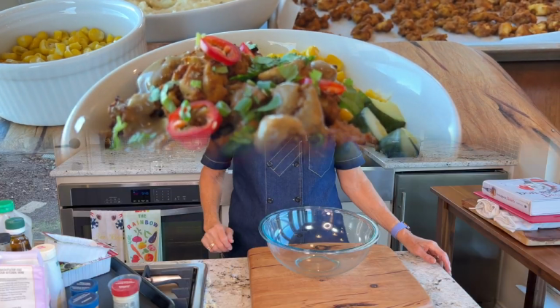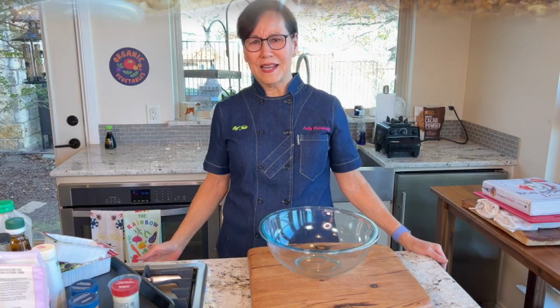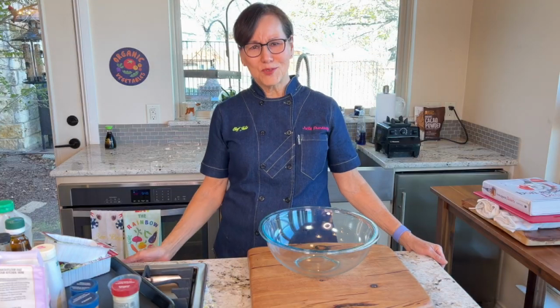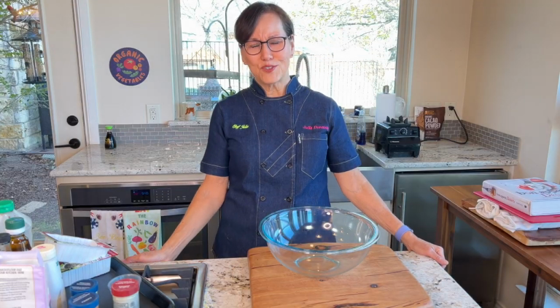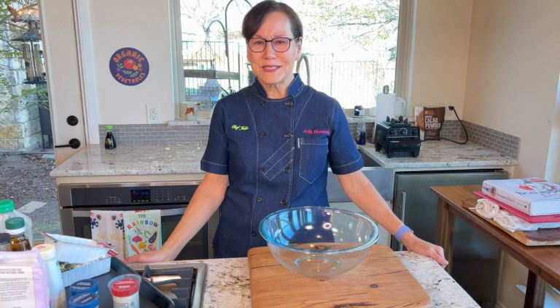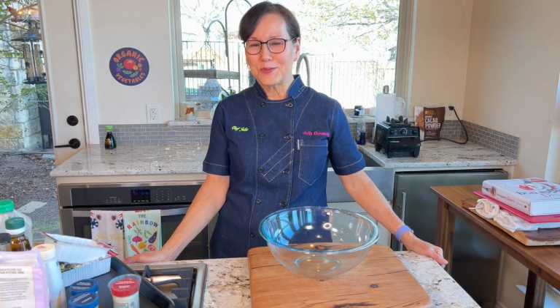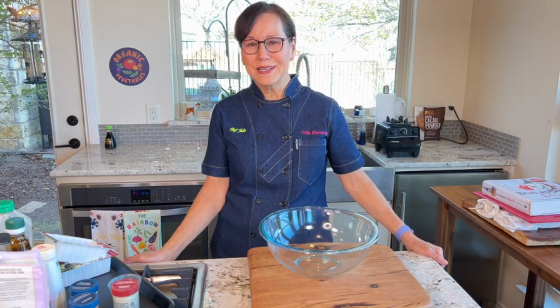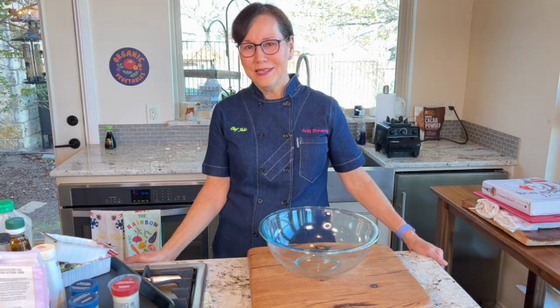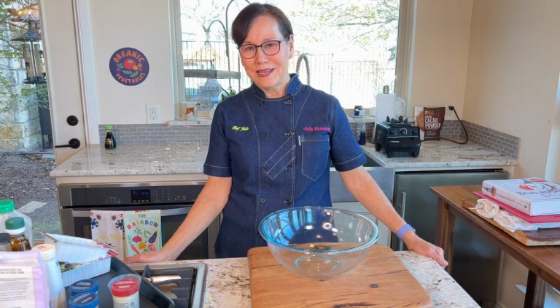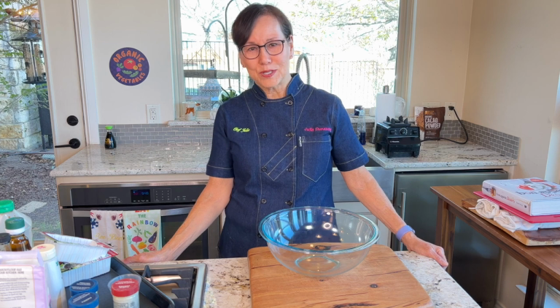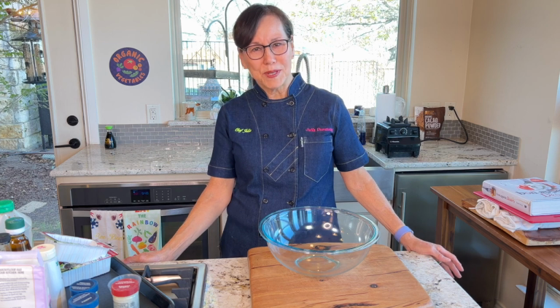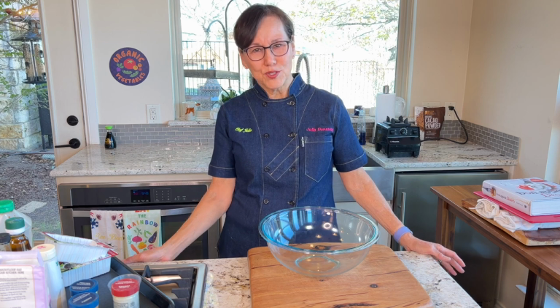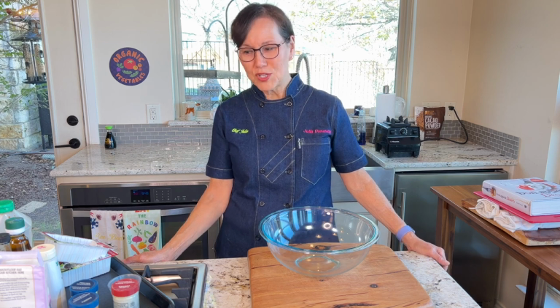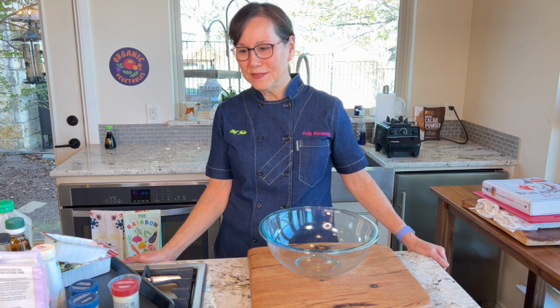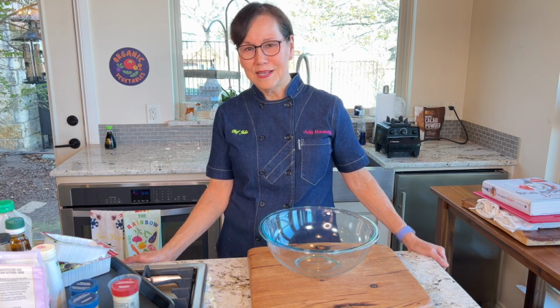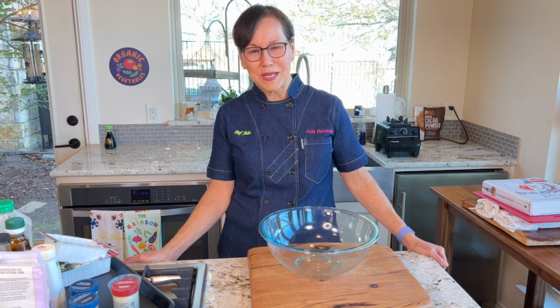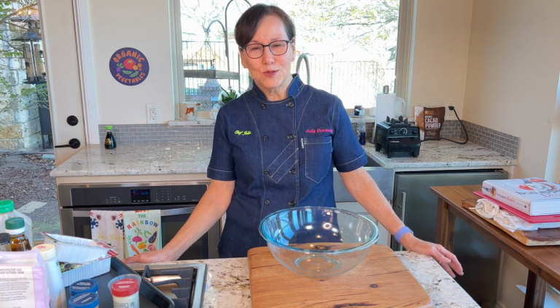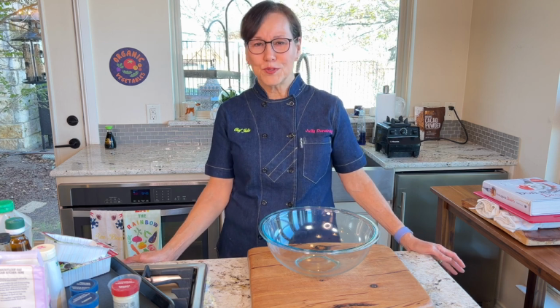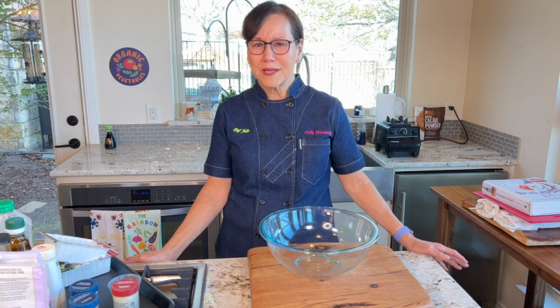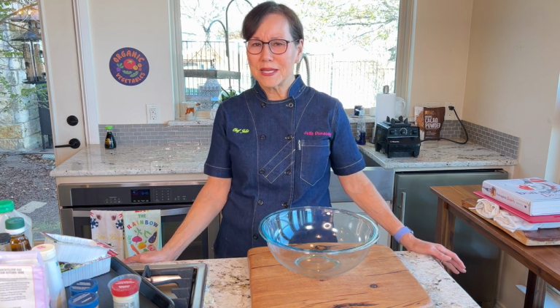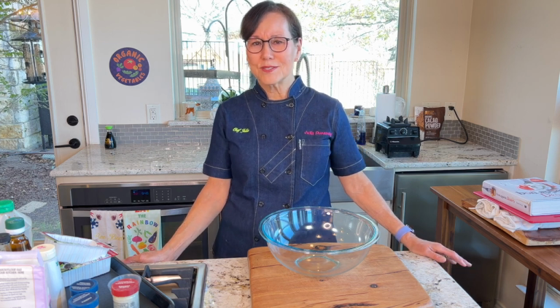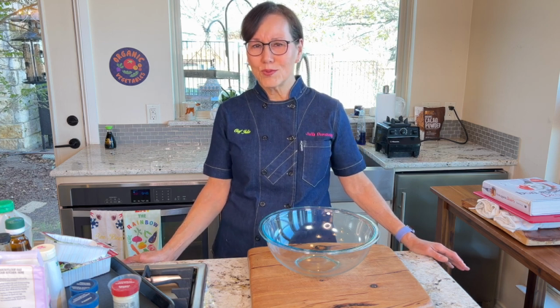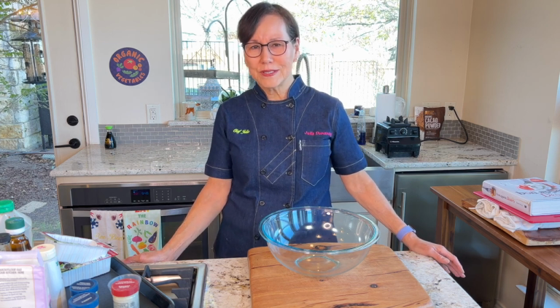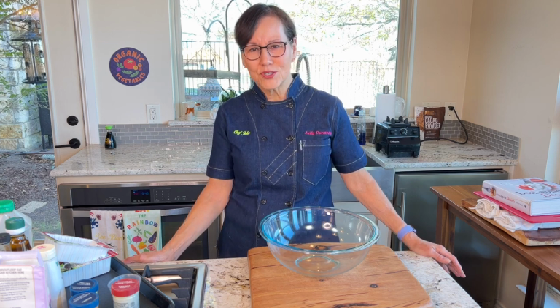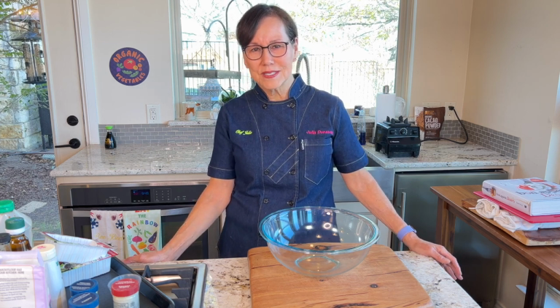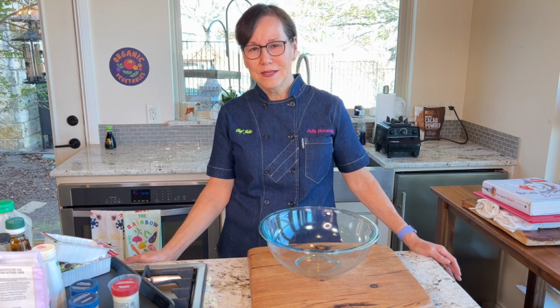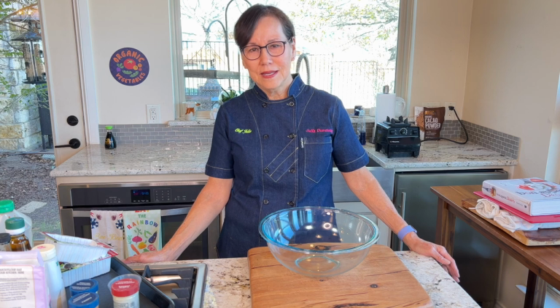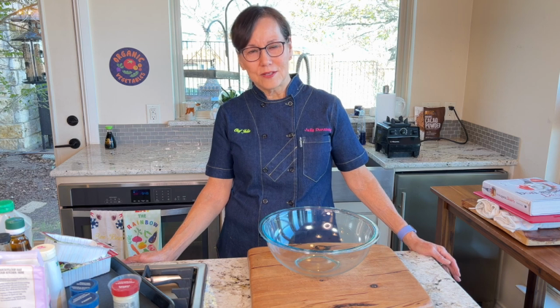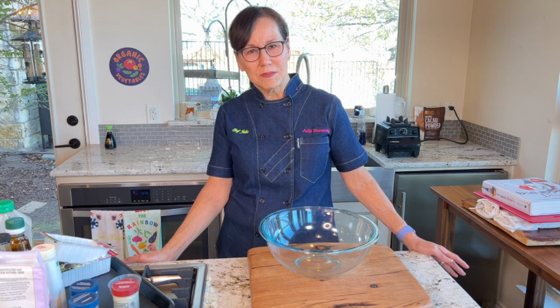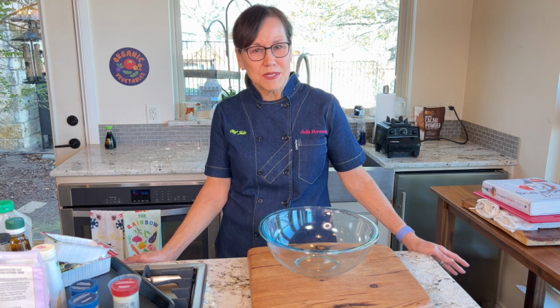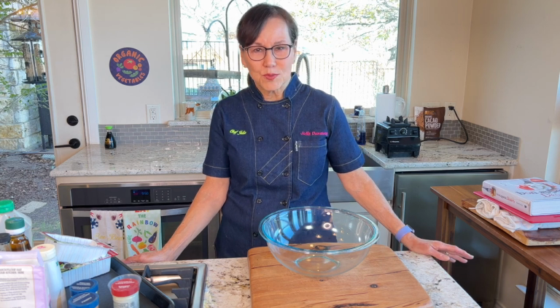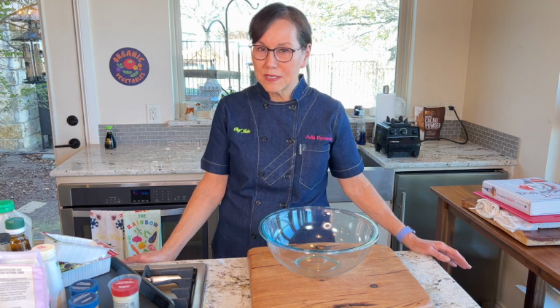Hi, I'm Chef Julia Dunaway and welcome to my YouTube channel. I make whole food, plant-based, no oil dishes, and I try to make them taste really good.